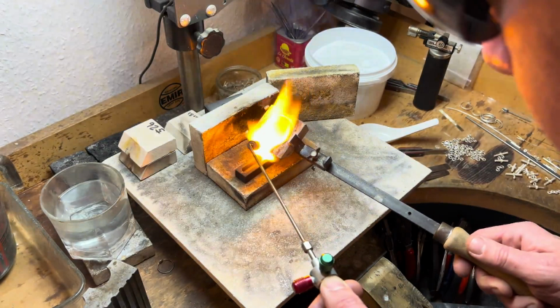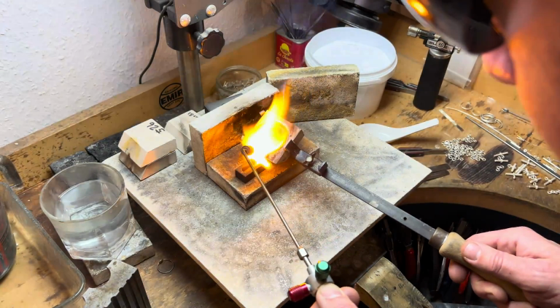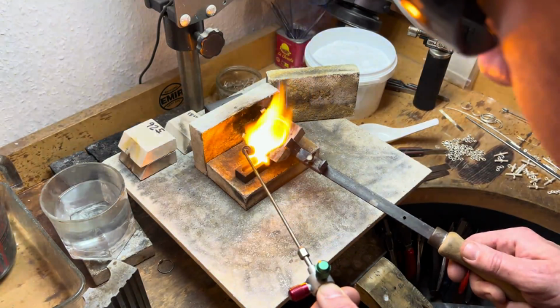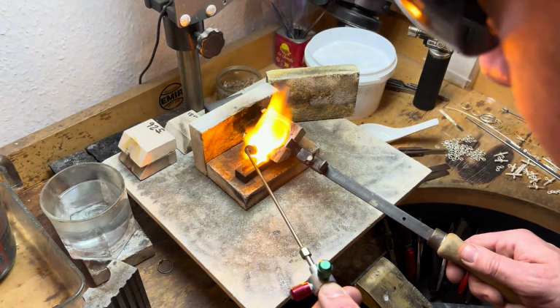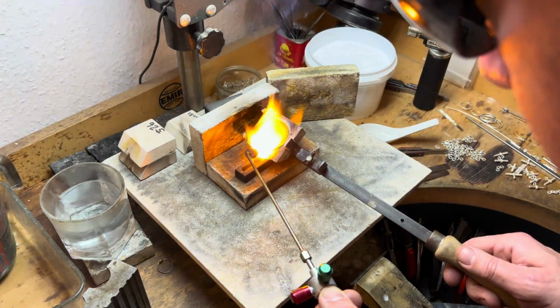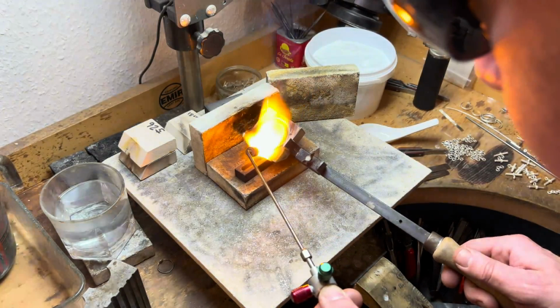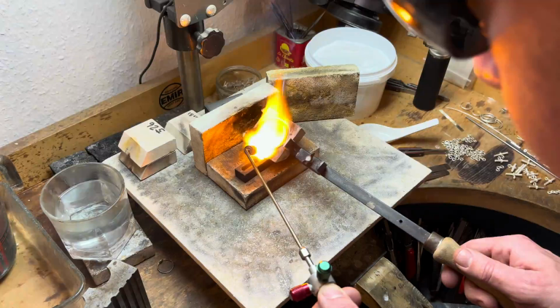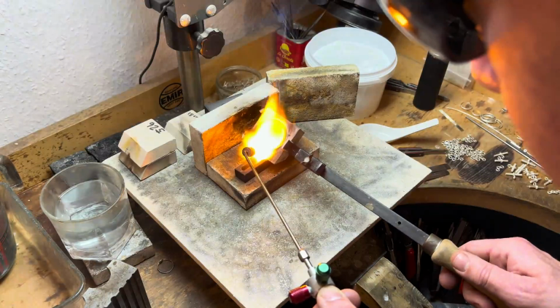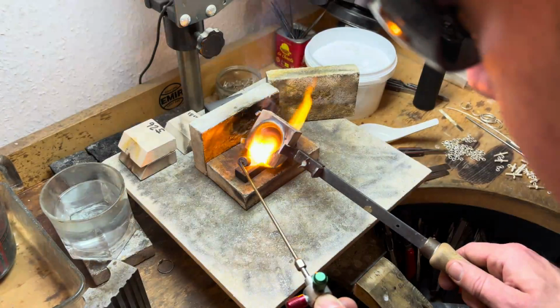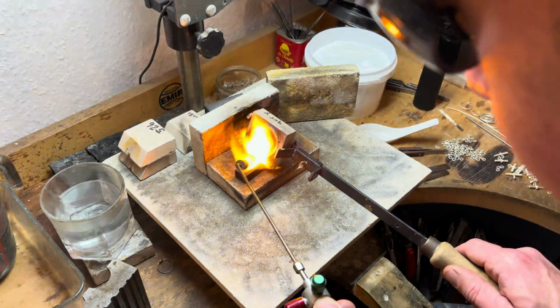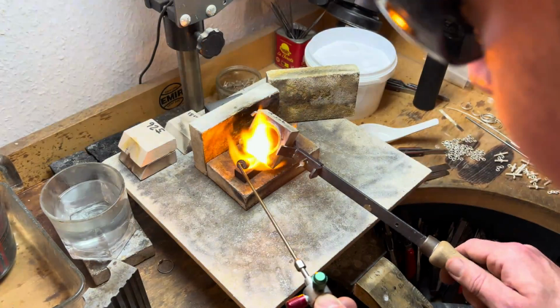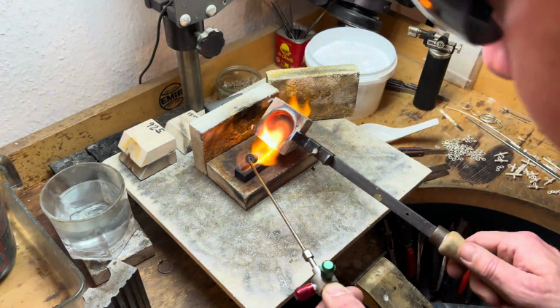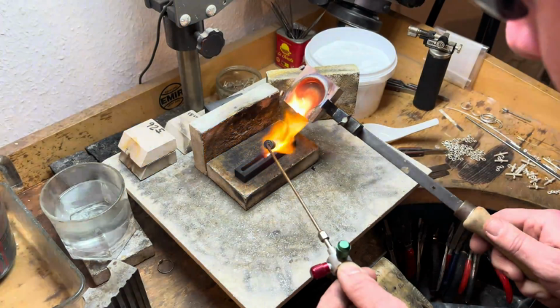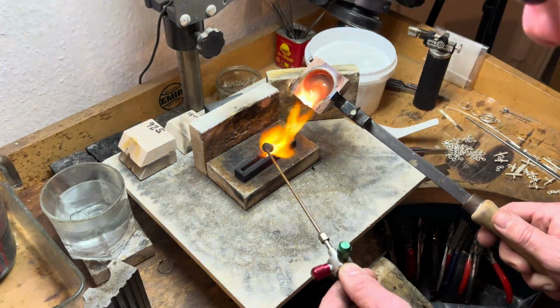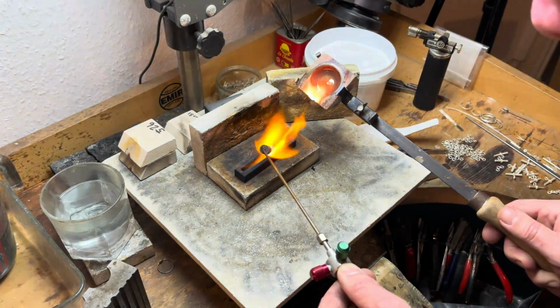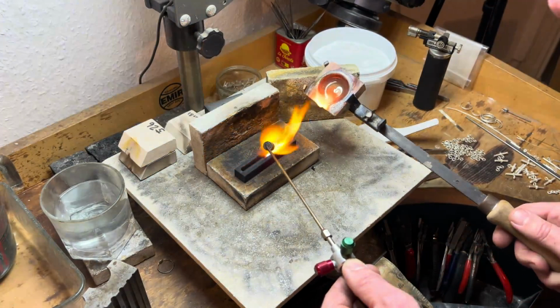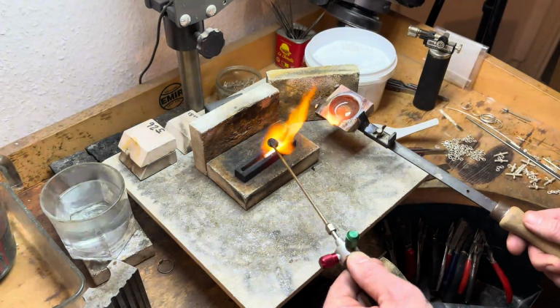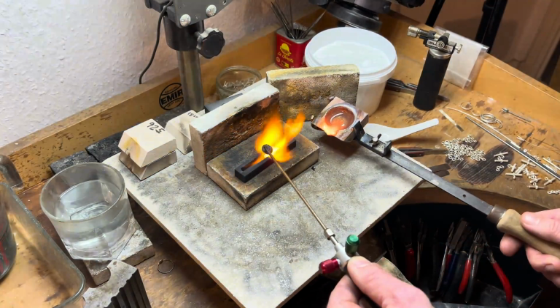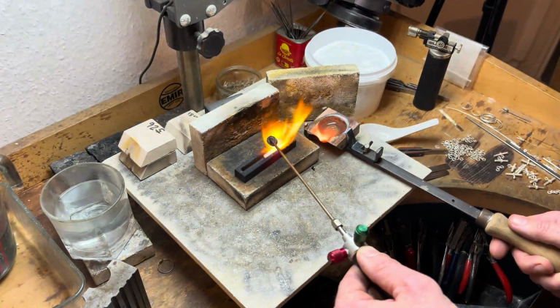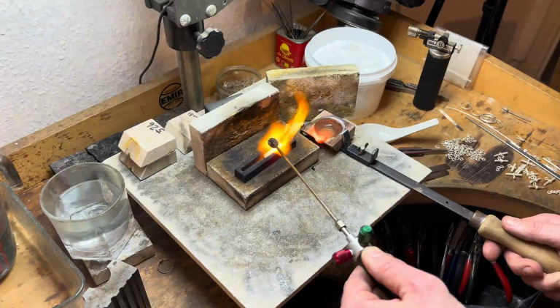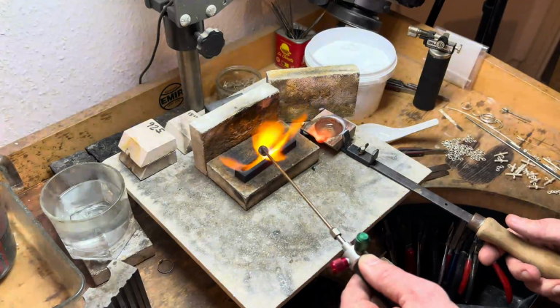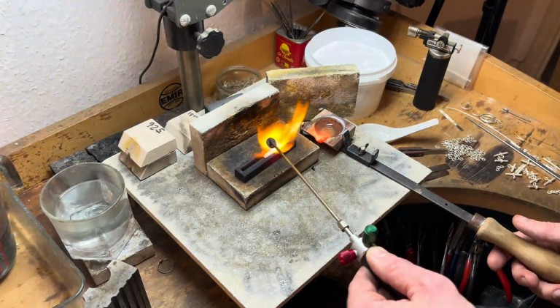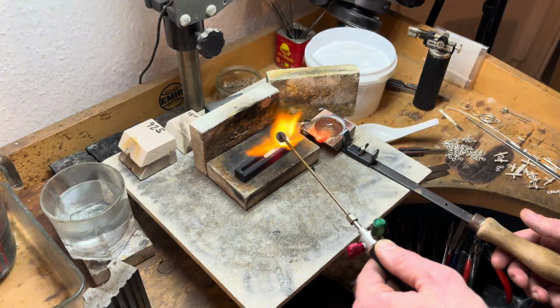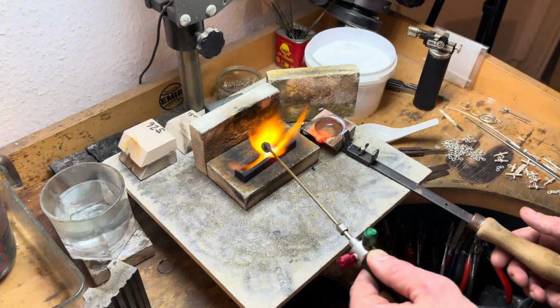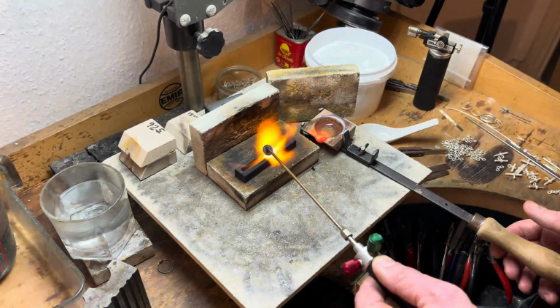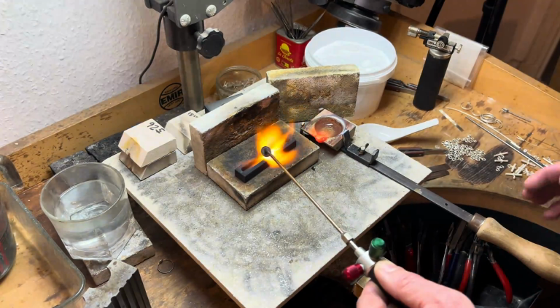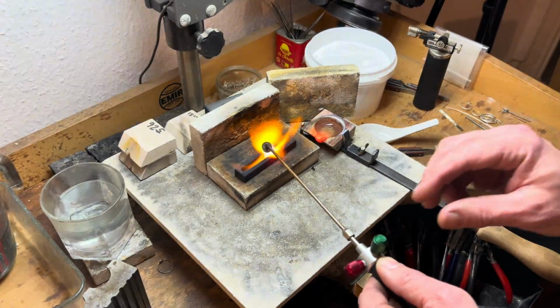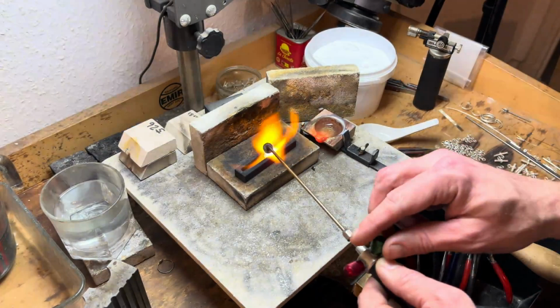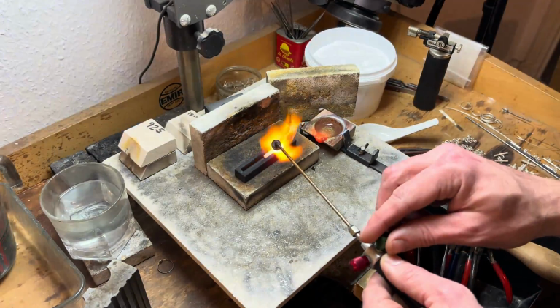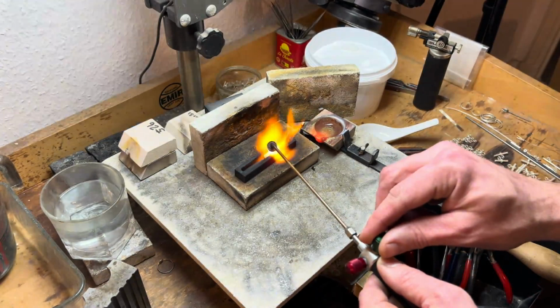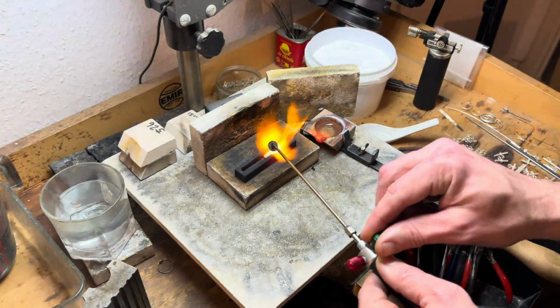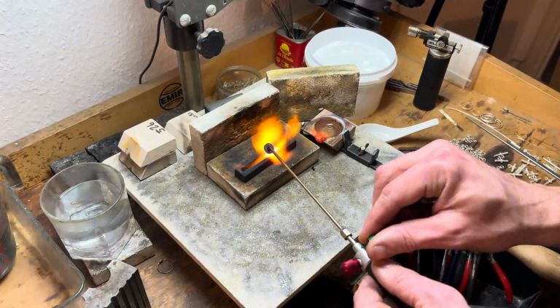And now the moment of truth: with a steady hand and a confident heart, we pour the molten metal. The liquid gold flows, a river of light, finding its new home in the ingot mould. This is a dance of precision and trust, a testament to the goldsmith's art.